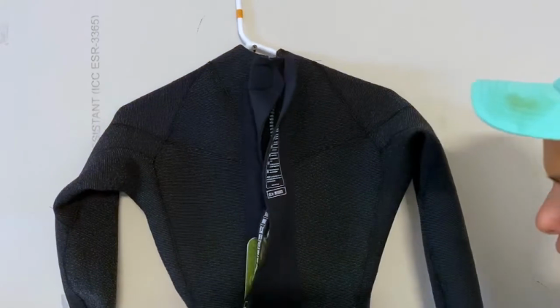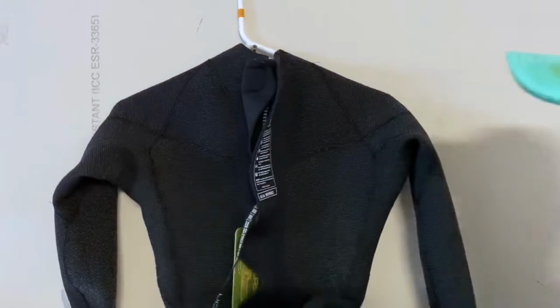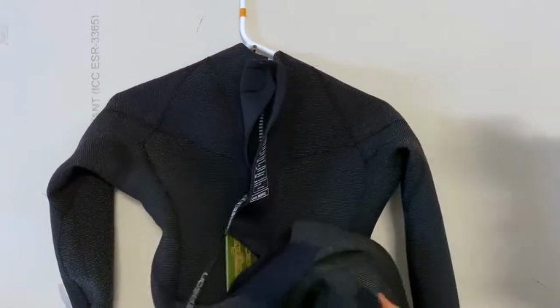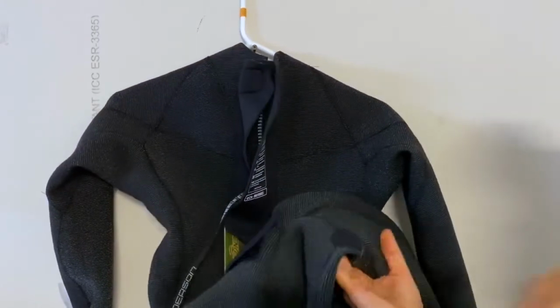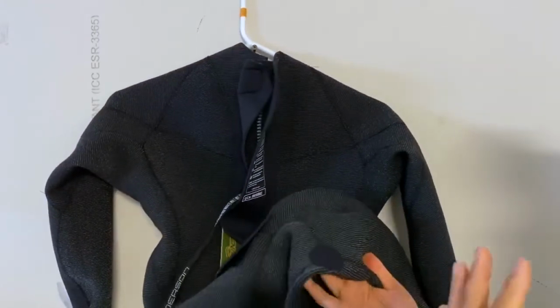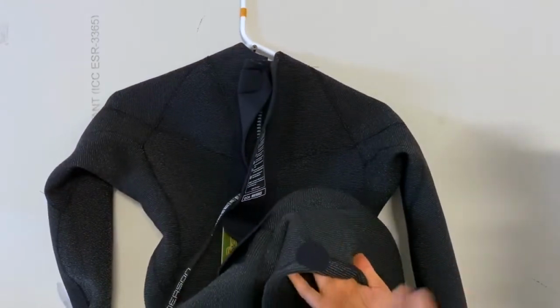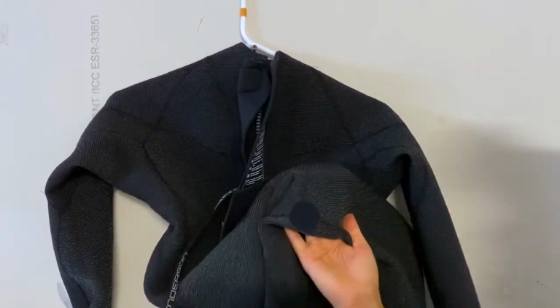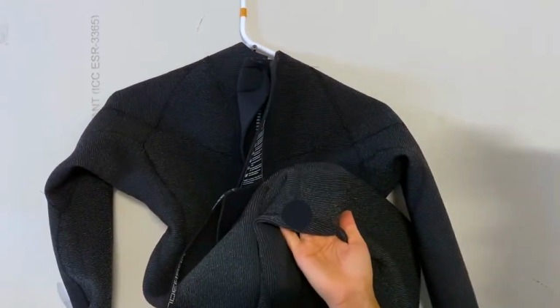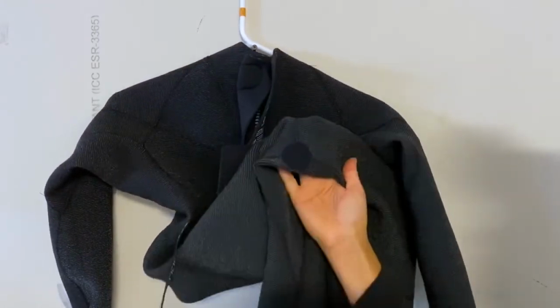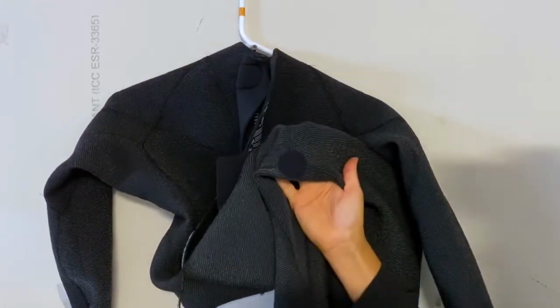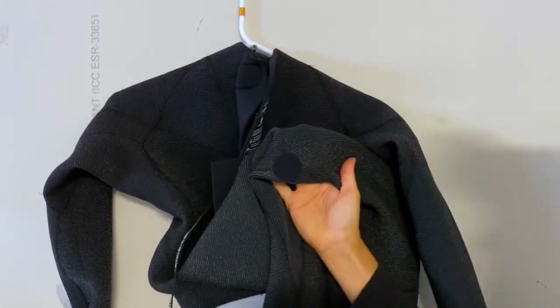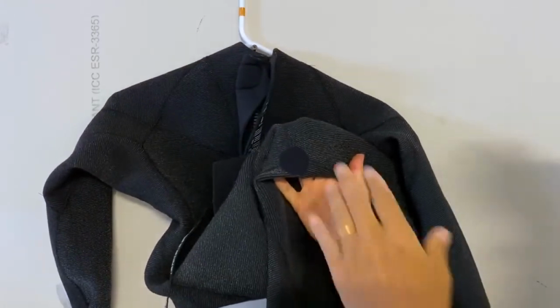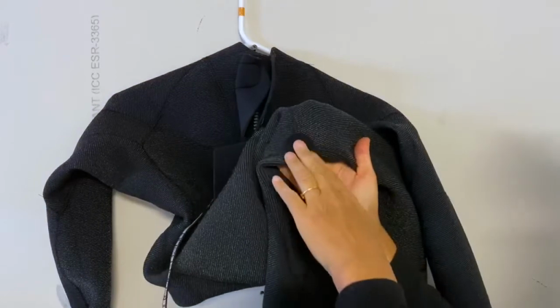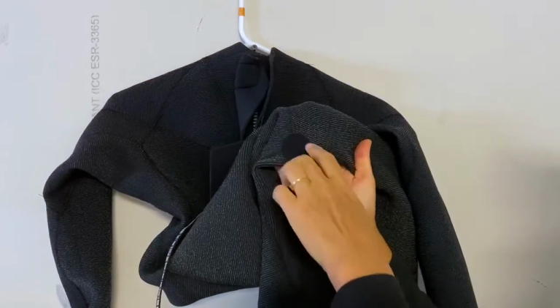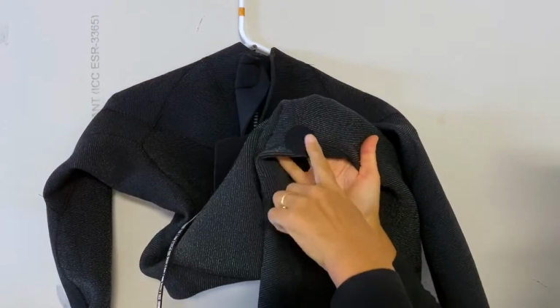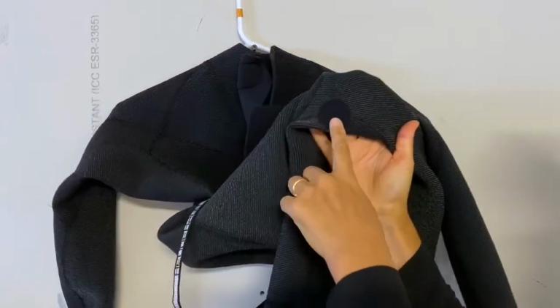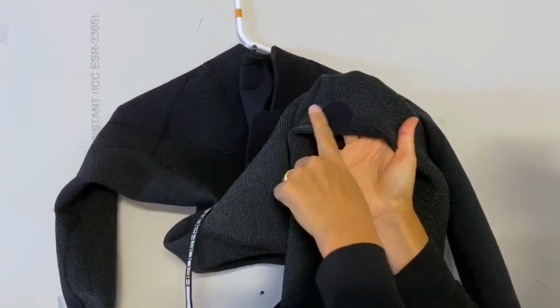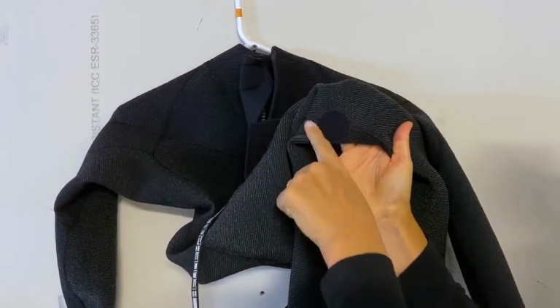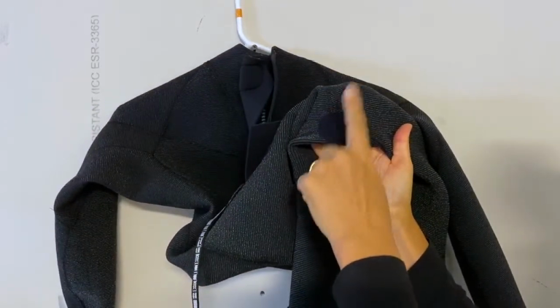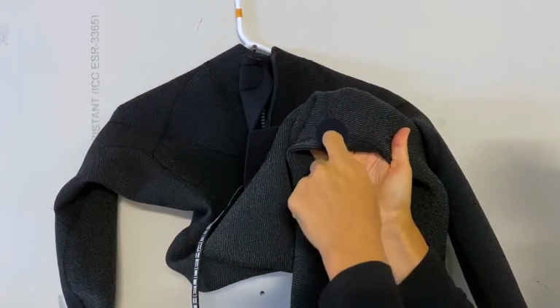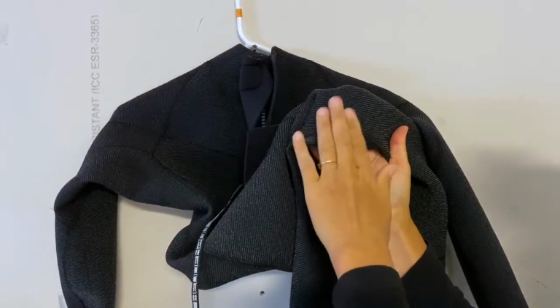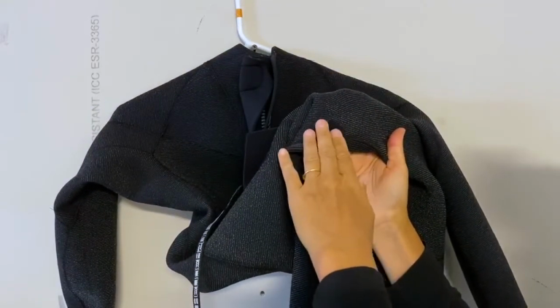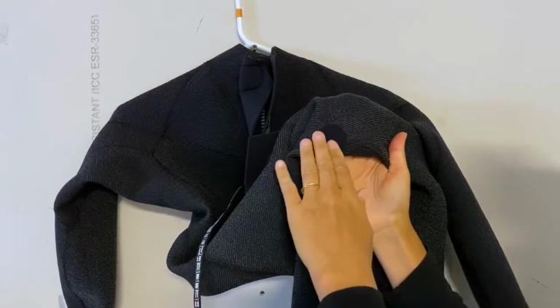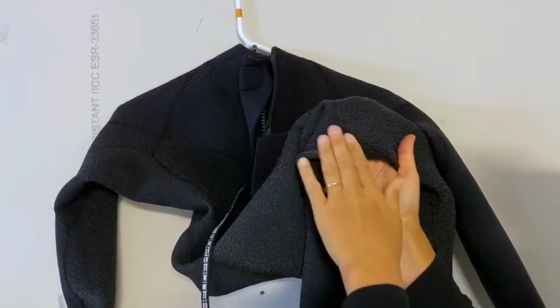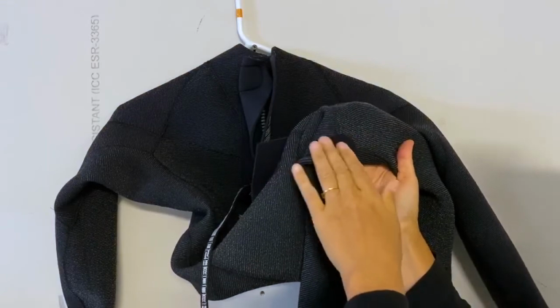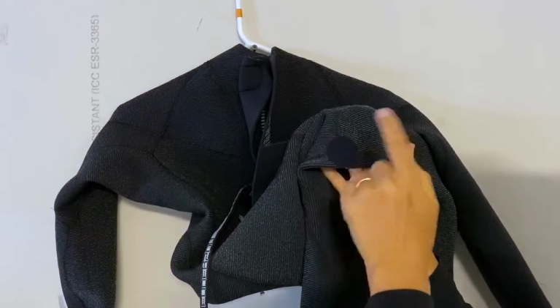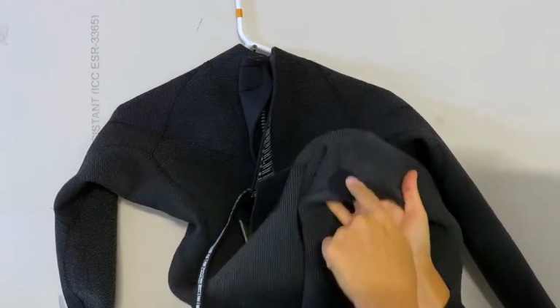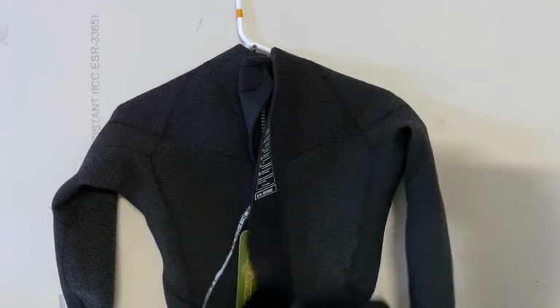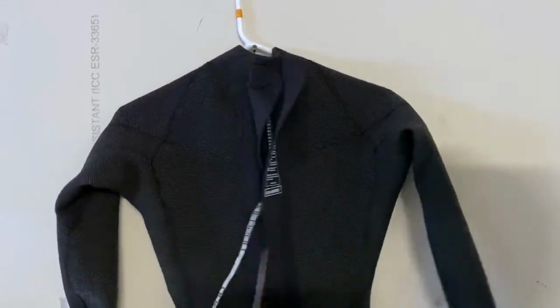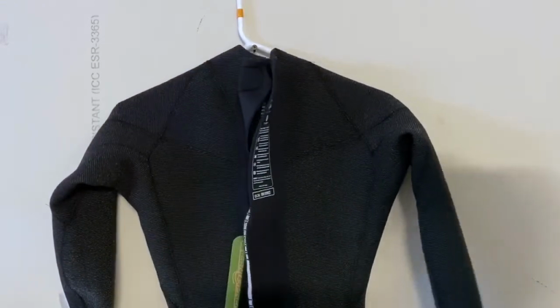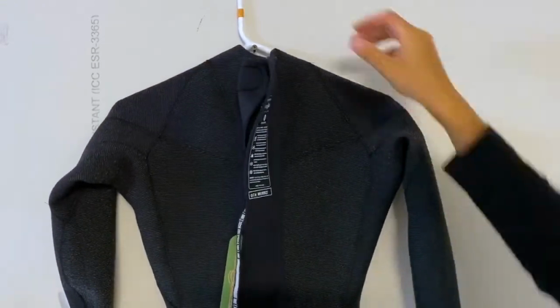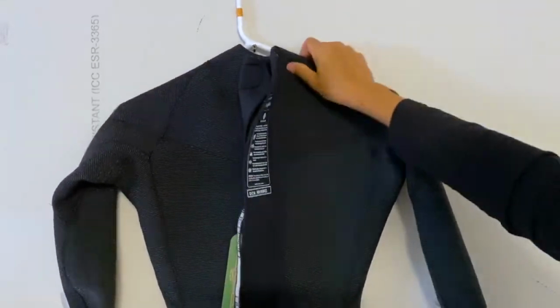The suit has double glued and double stitched sealed seams. It also has strategic spot taping — you'll see these little spots of tape — so that you don't get rashing on critical seams. That's really great too.